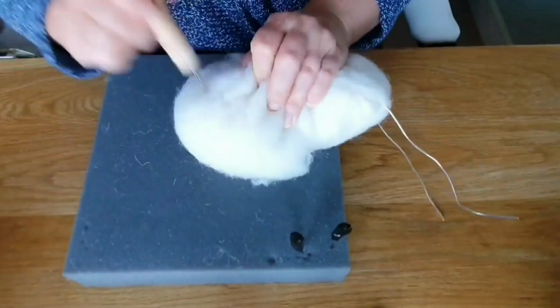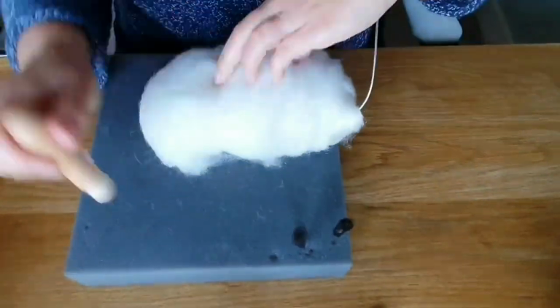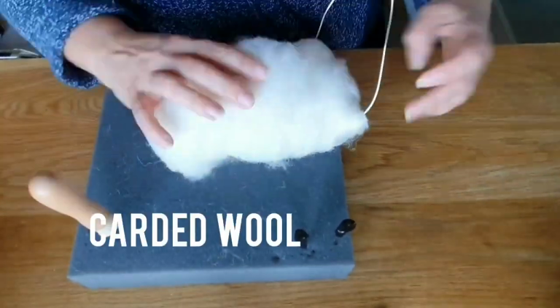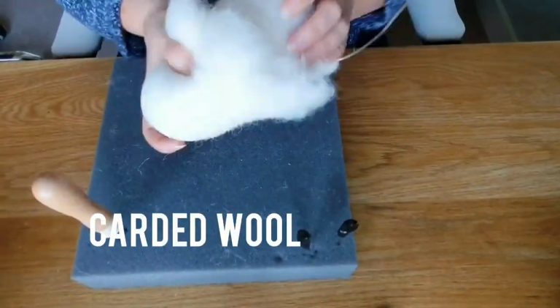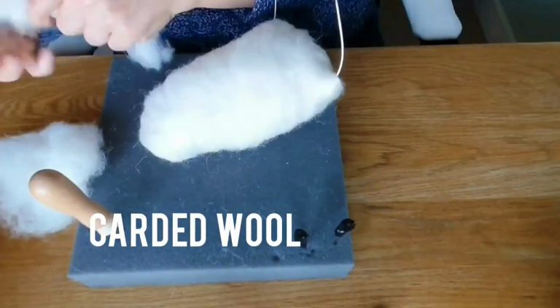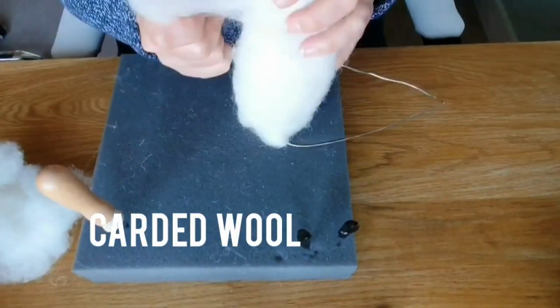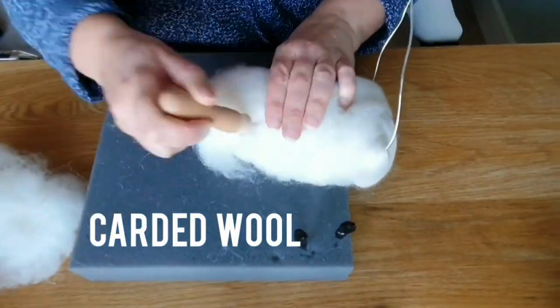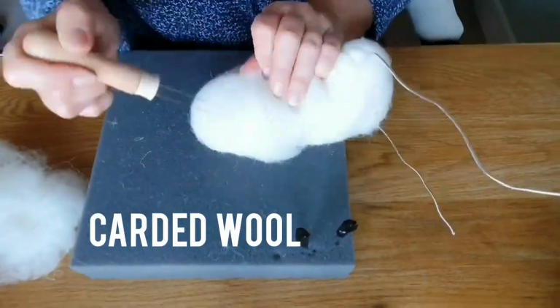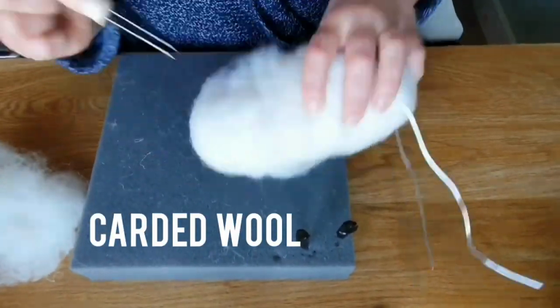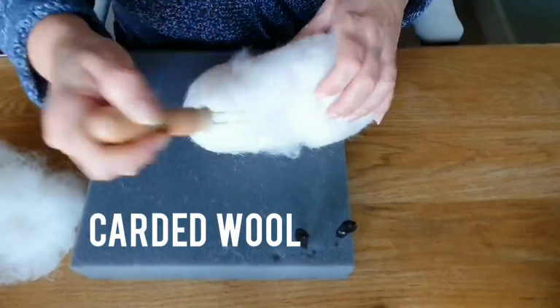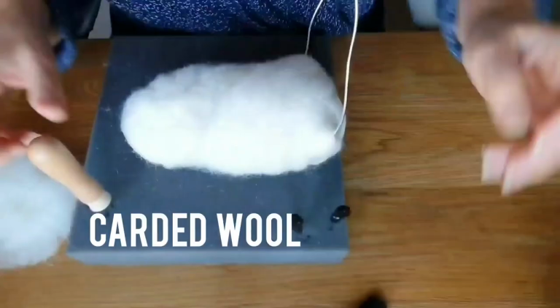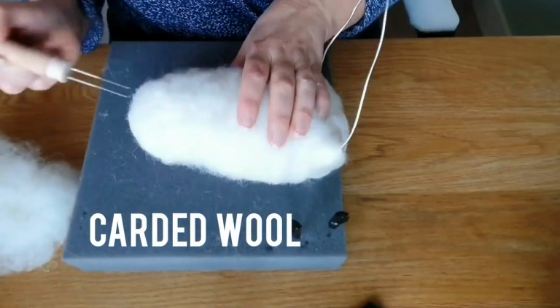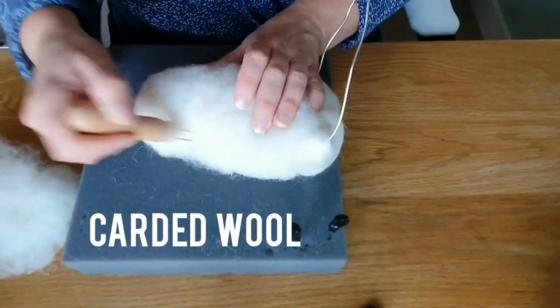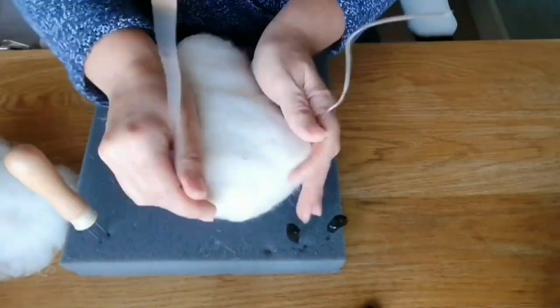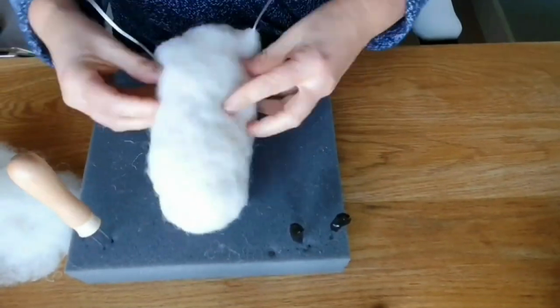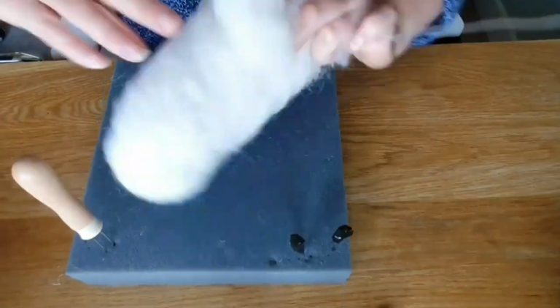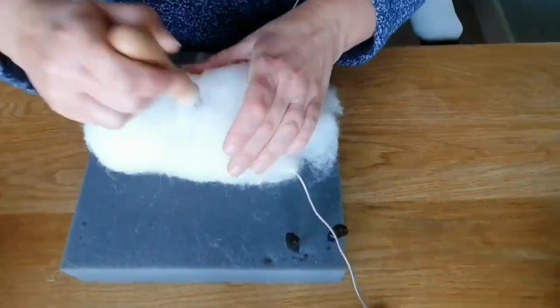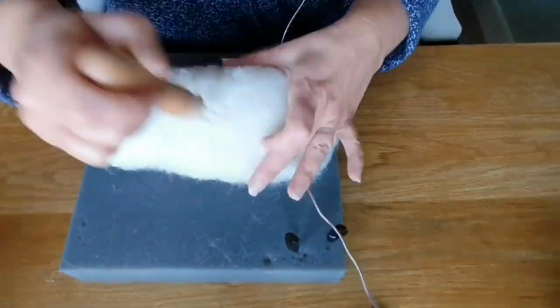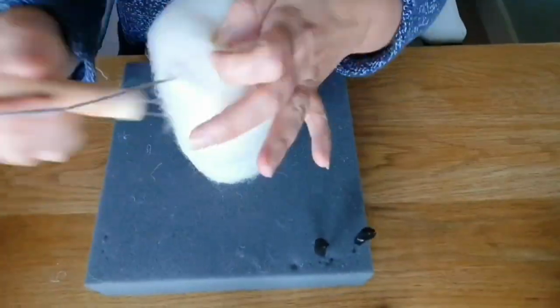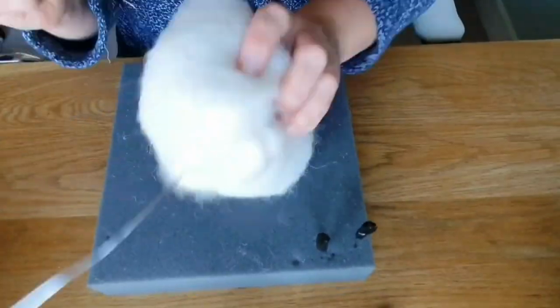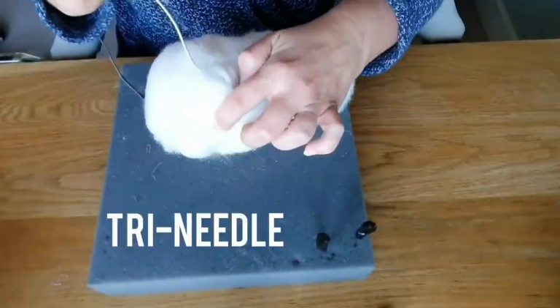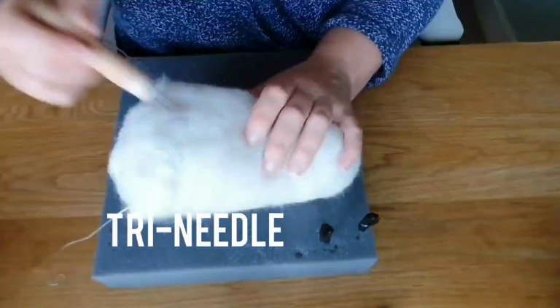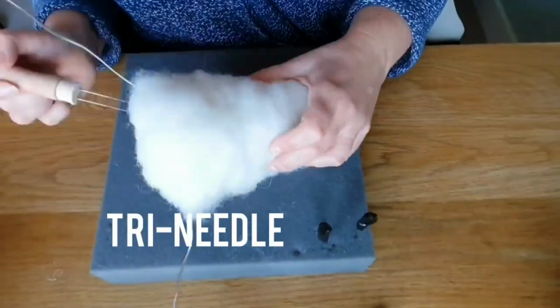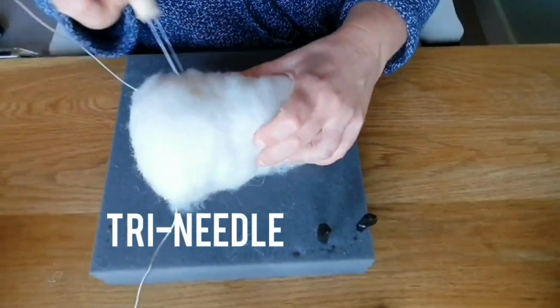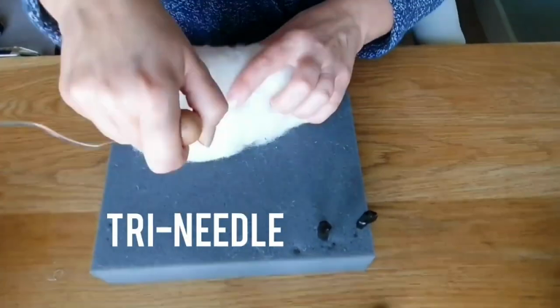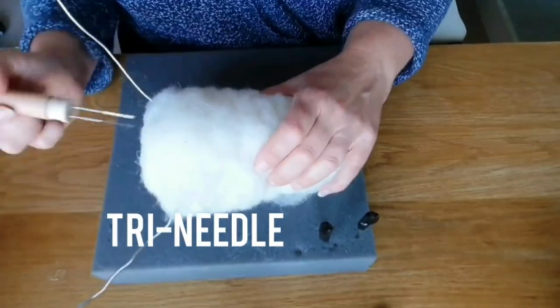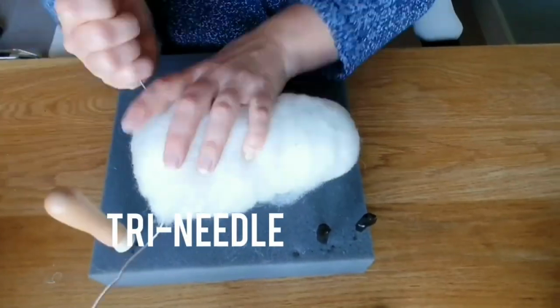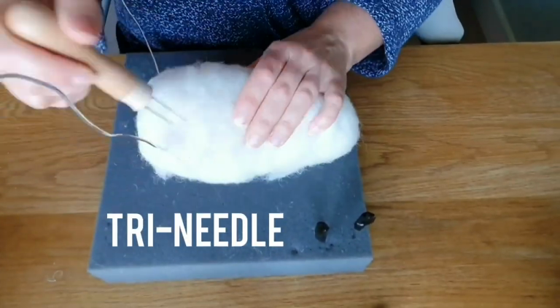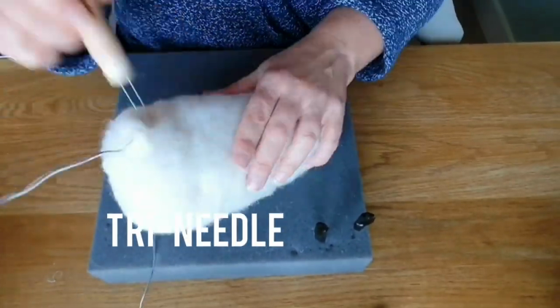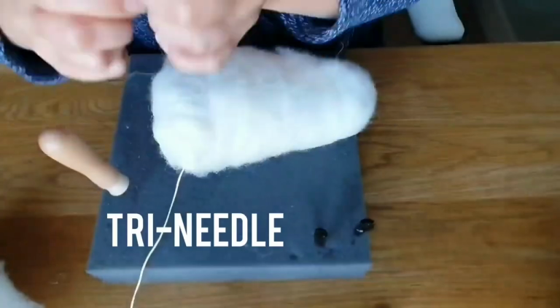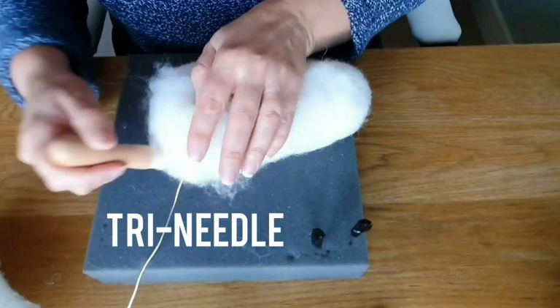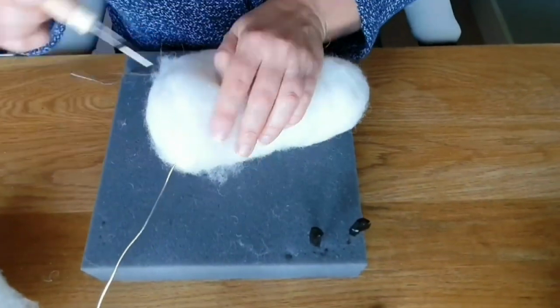Then I'm moving on to a surface layer of carded wool, just because it gives a smoother surface. This nose is going to be covered in black, and I'm using the tri needle to sort of speed things up — it really helps.